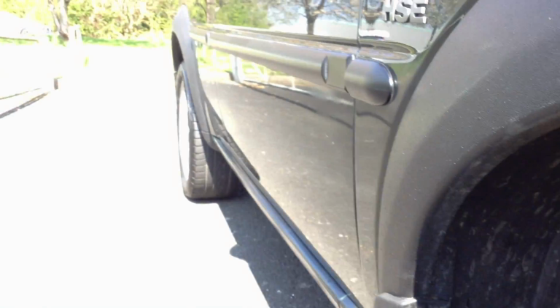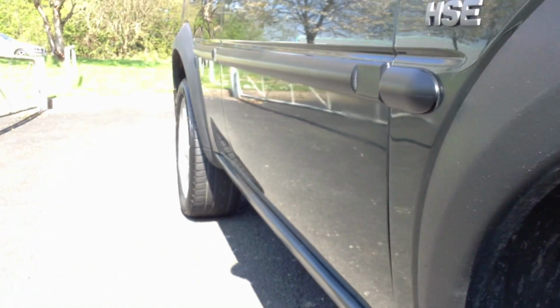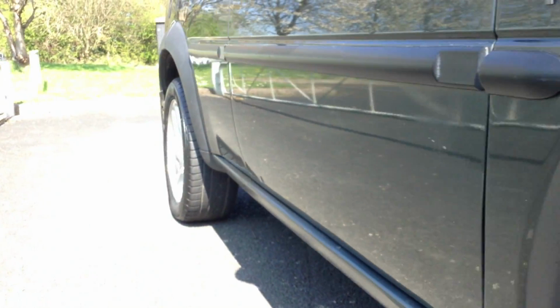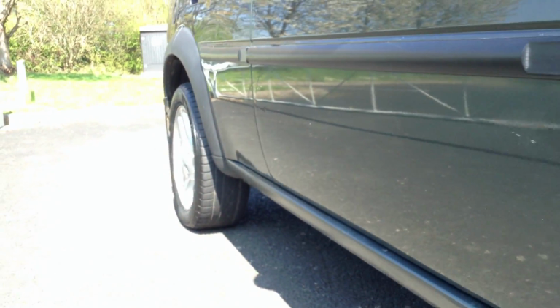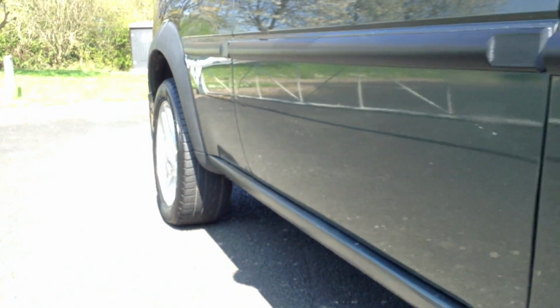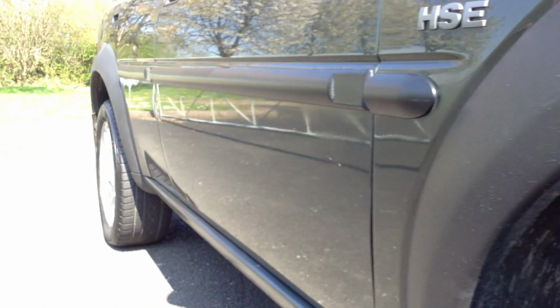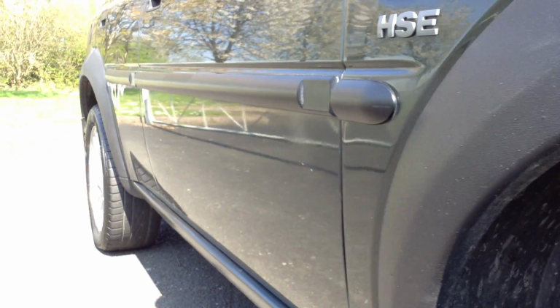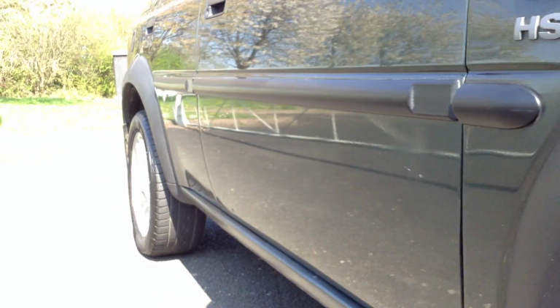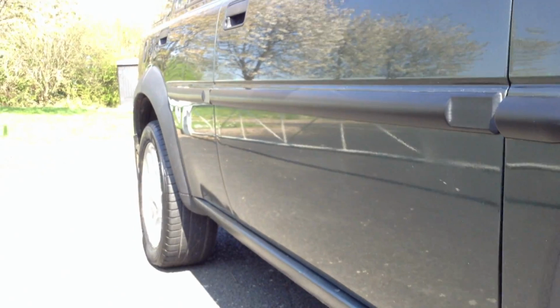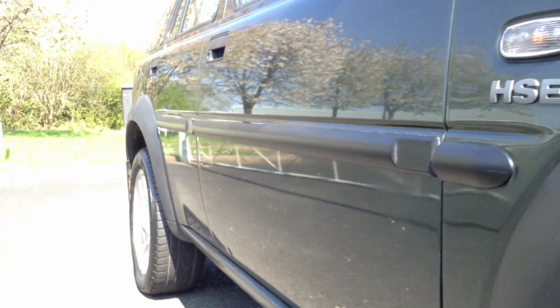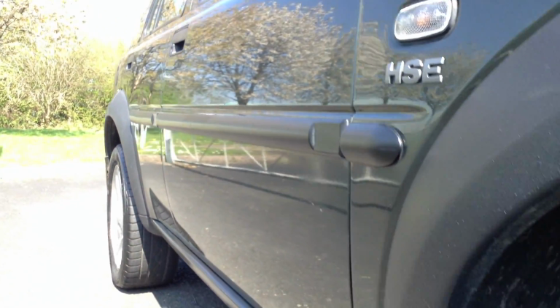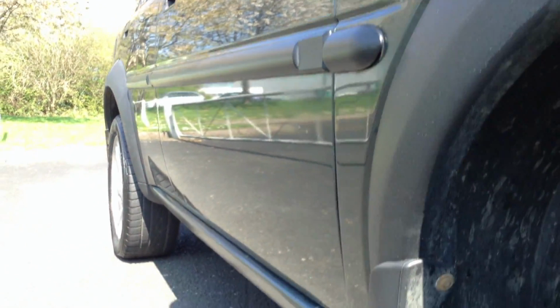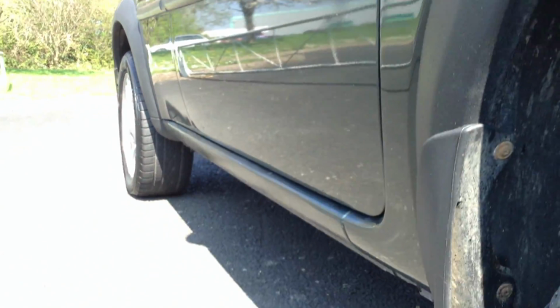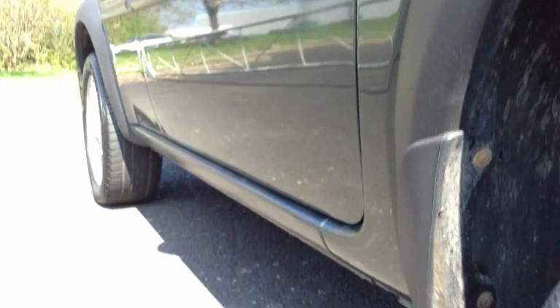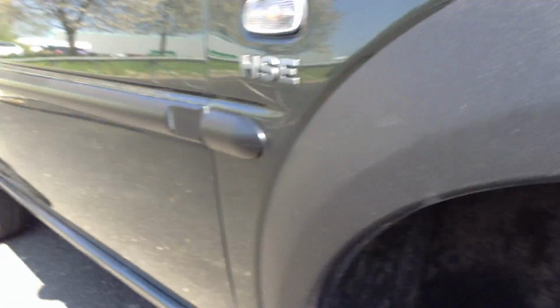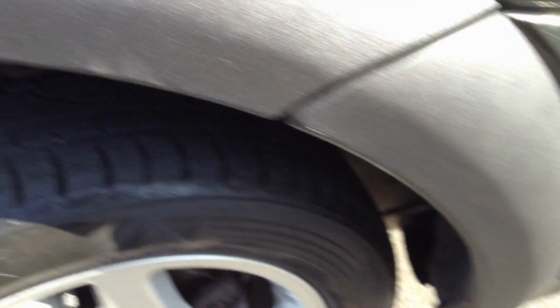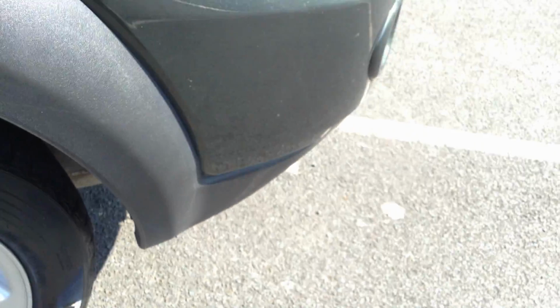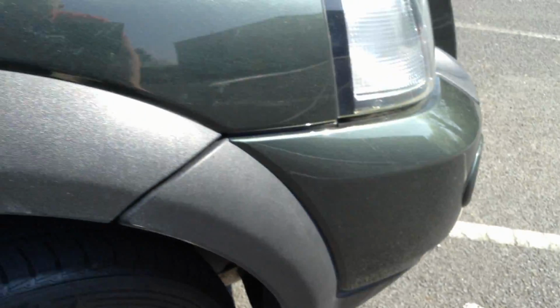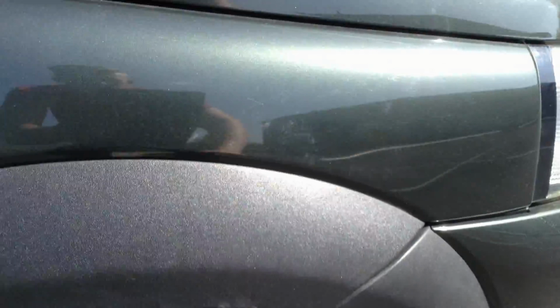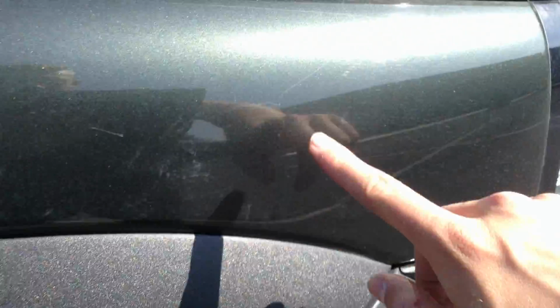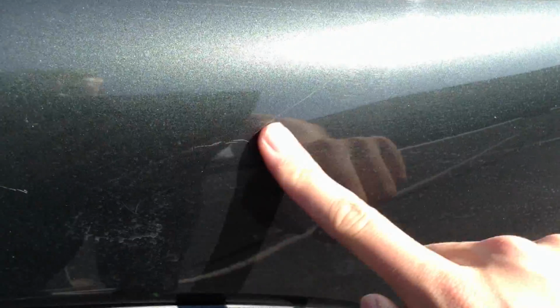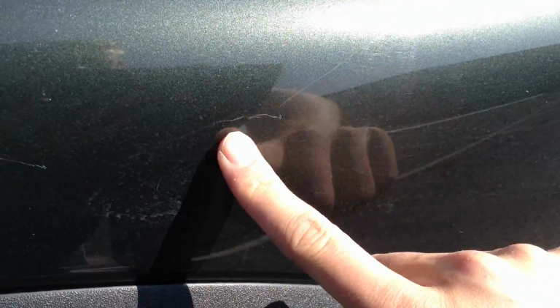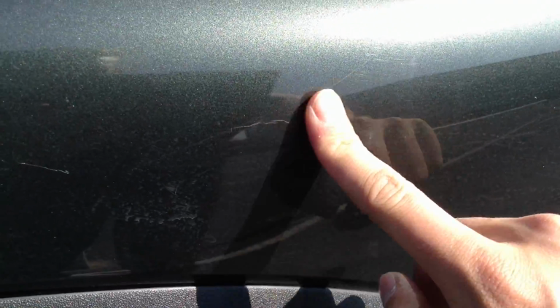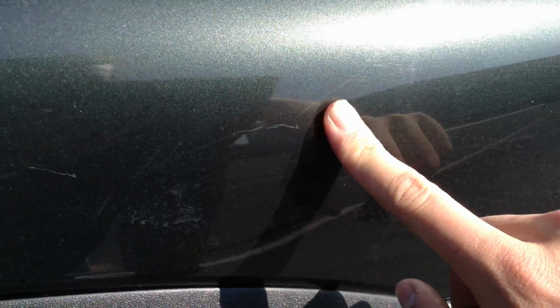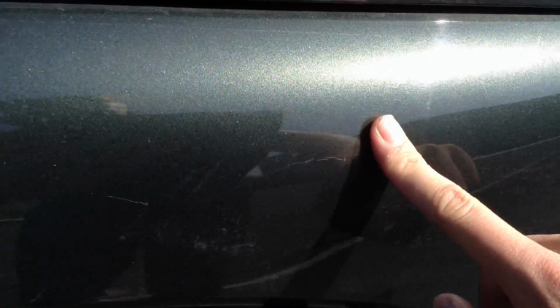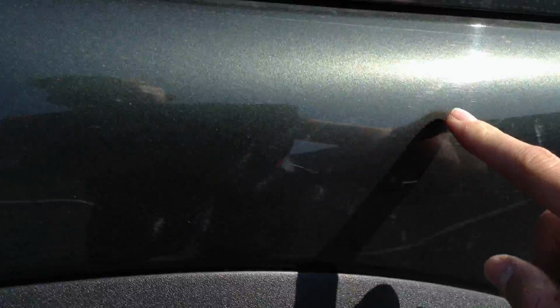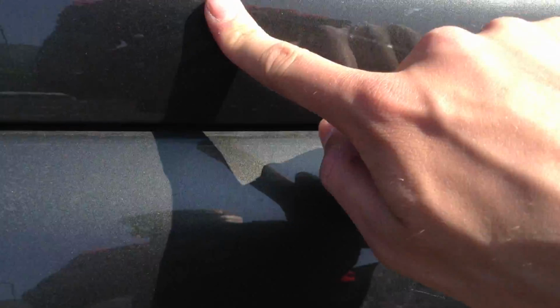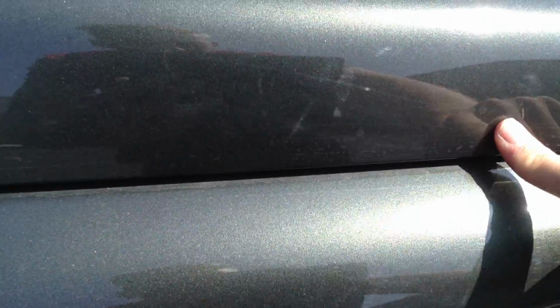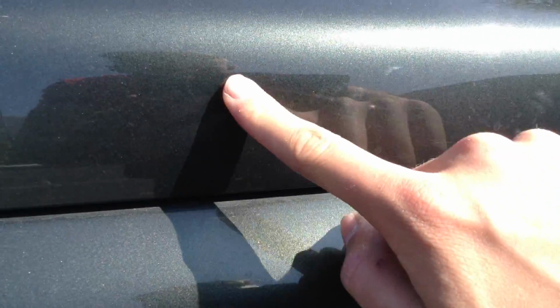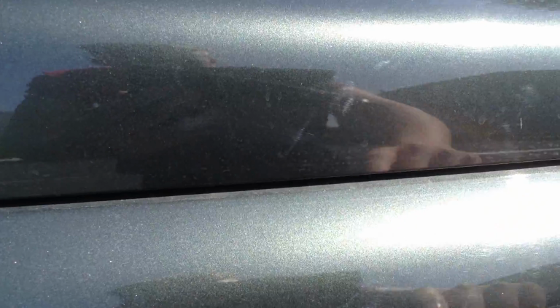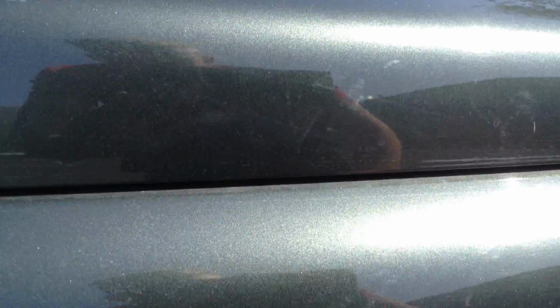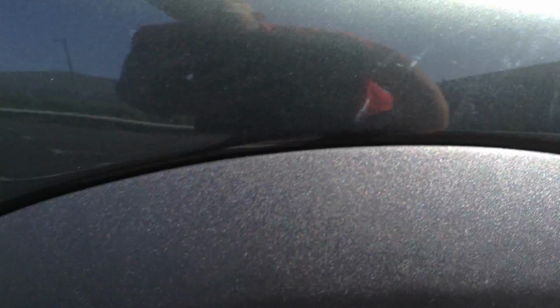Looking down the offside of the vehicle, there are one or two small dinks and a bit of a dent on the rear door as well, which we'll show you in a second. Looking around the offside front arch, you've got one or two light scratches on the paintwork here that will require a polish, as well as some scratches on the bonnet.